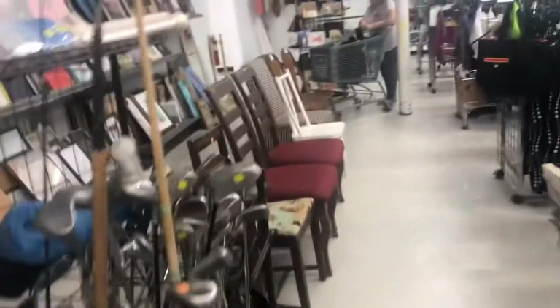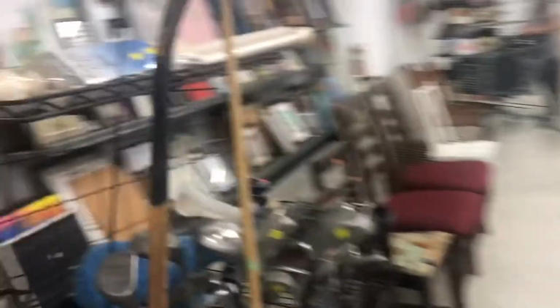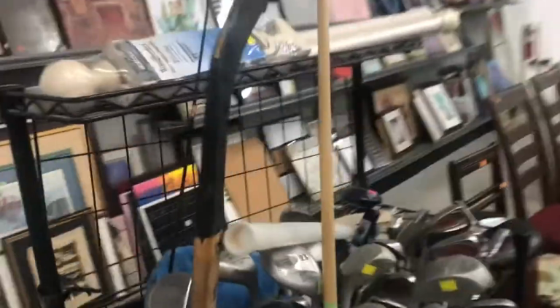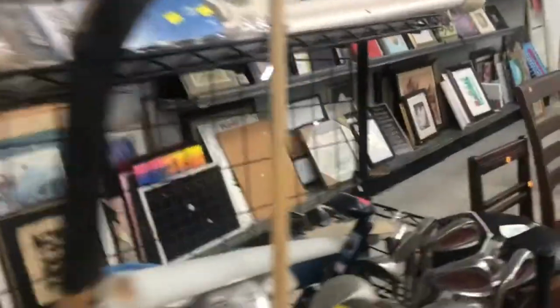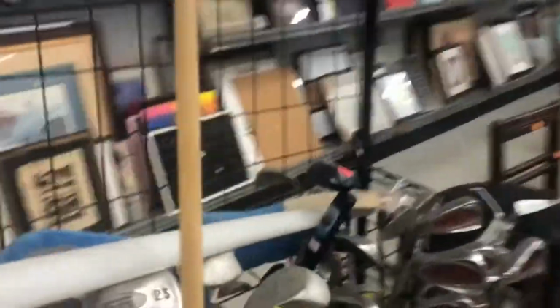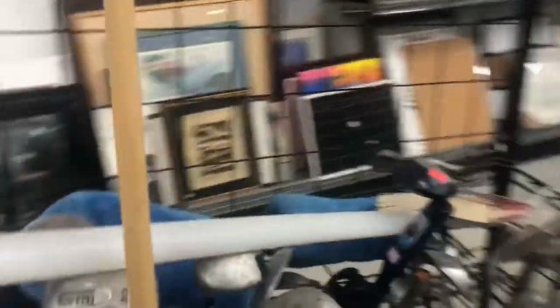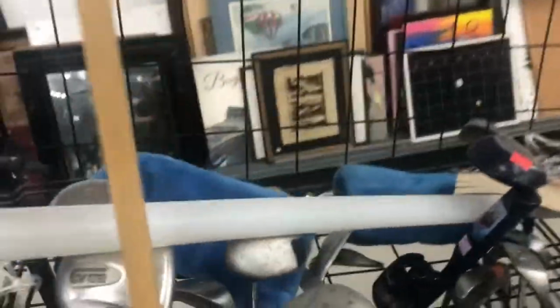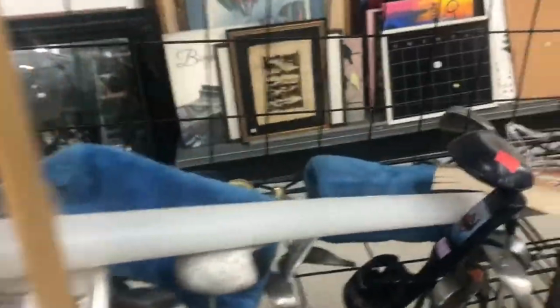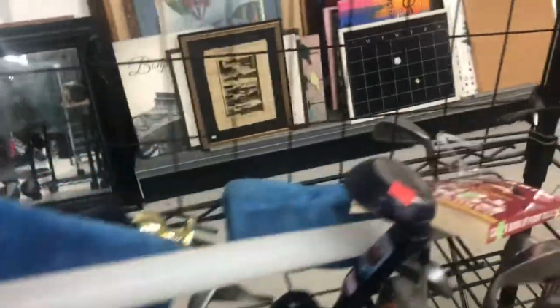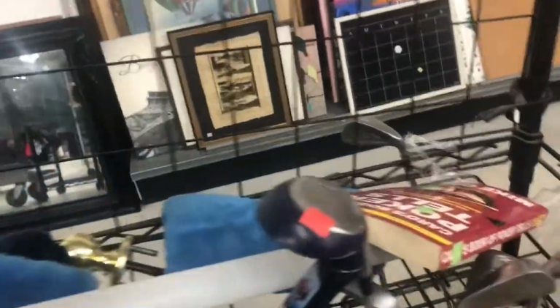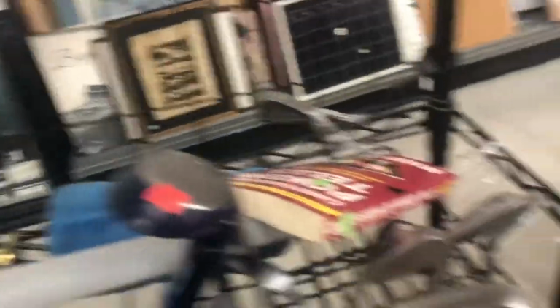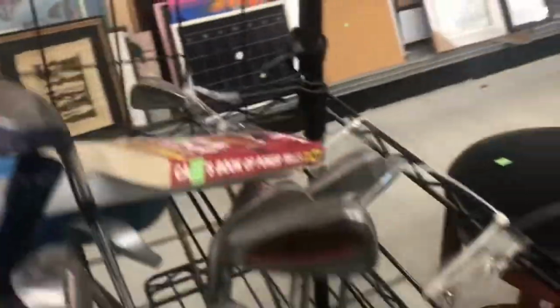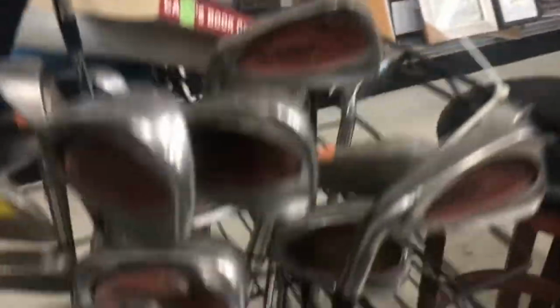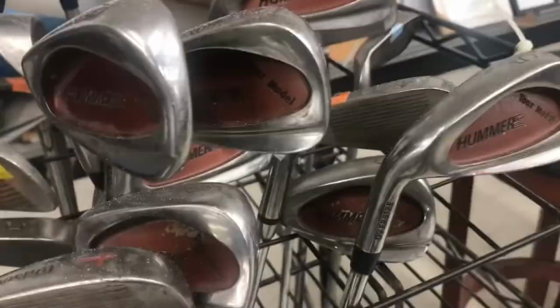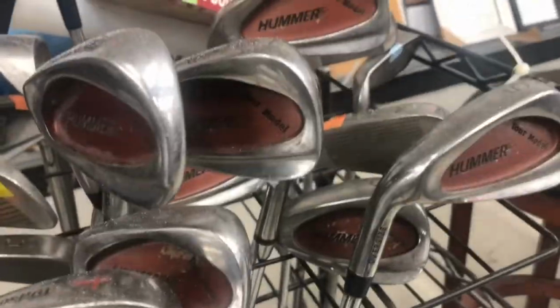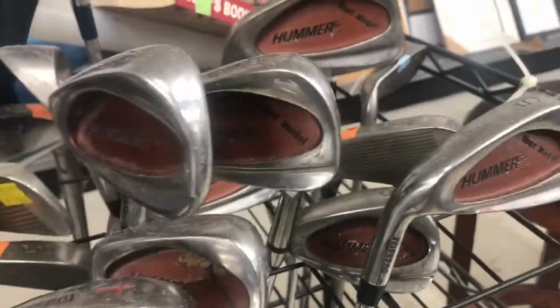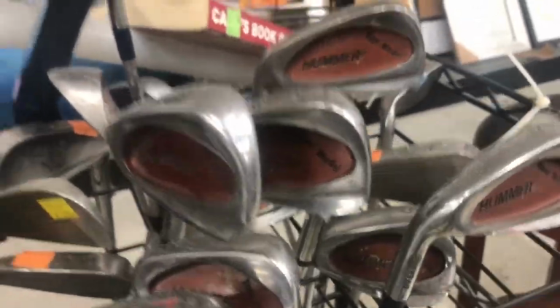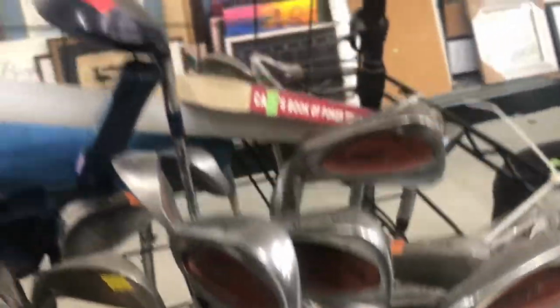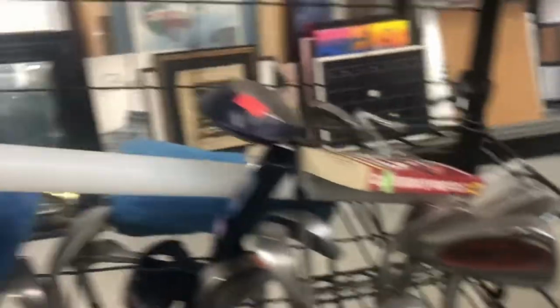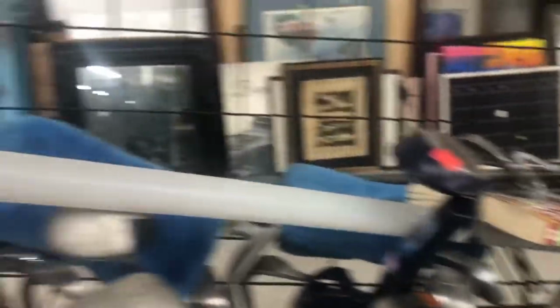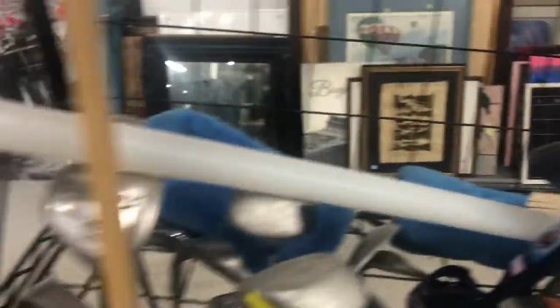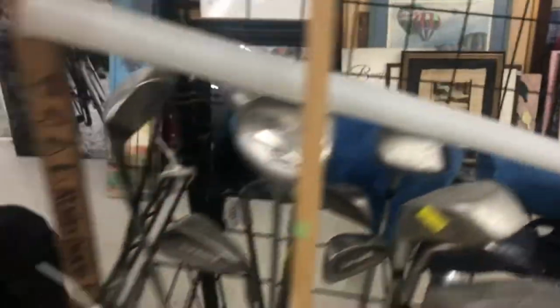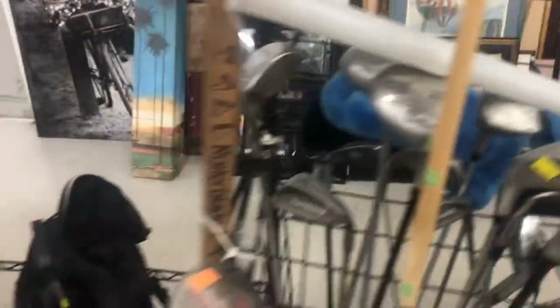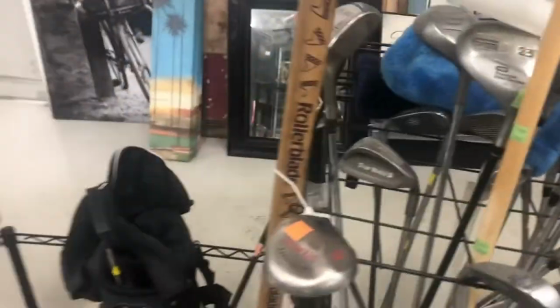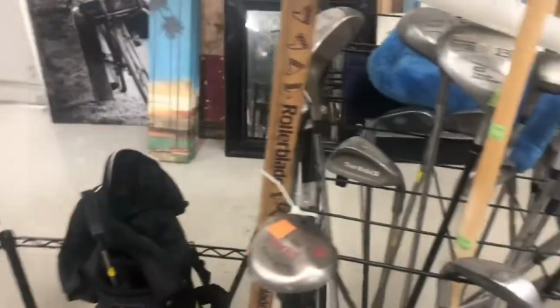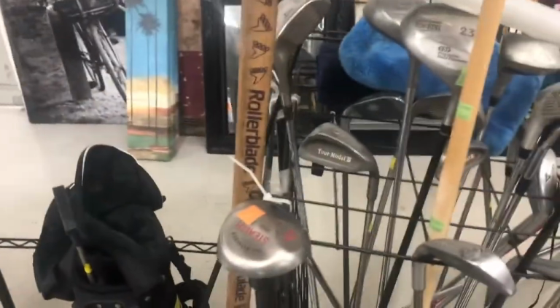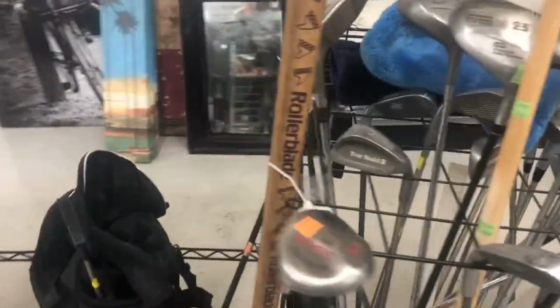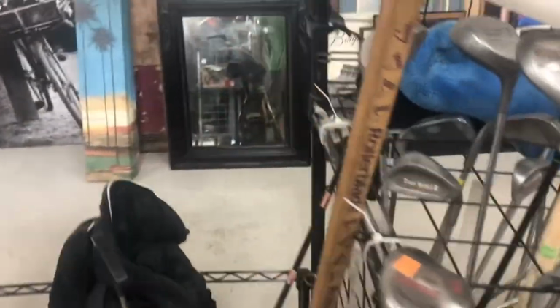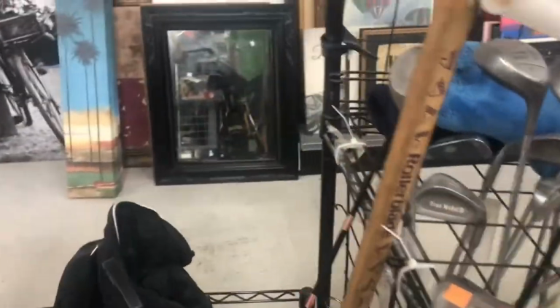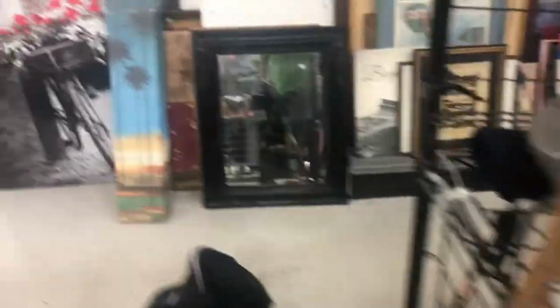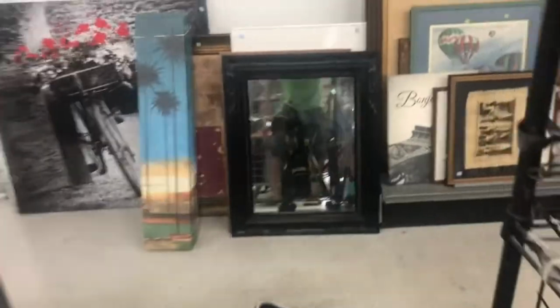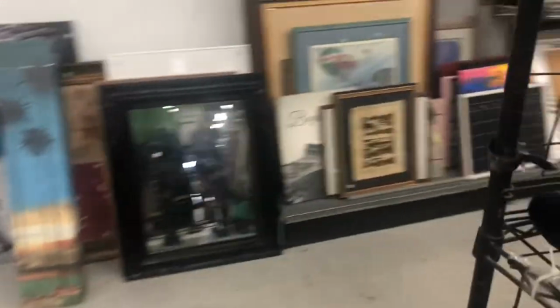Typical guy looking for golf clubs. Set of Pings, set of TaylorMades, Callaways.